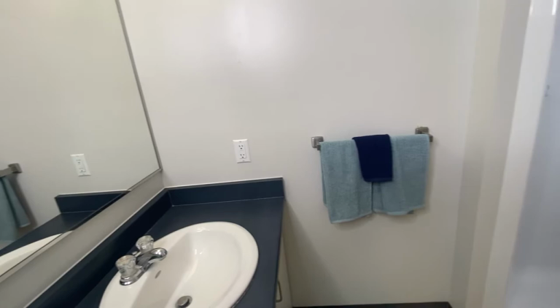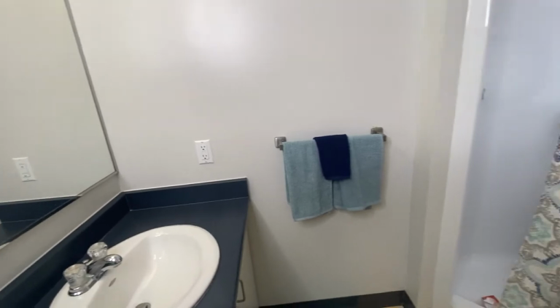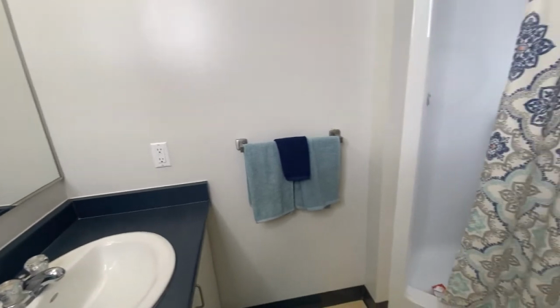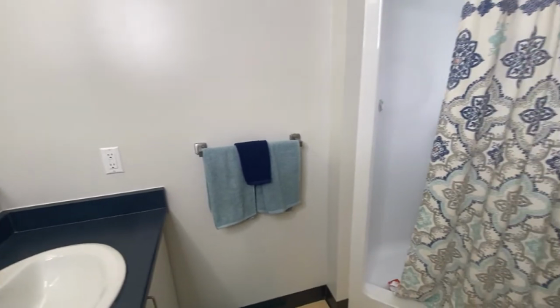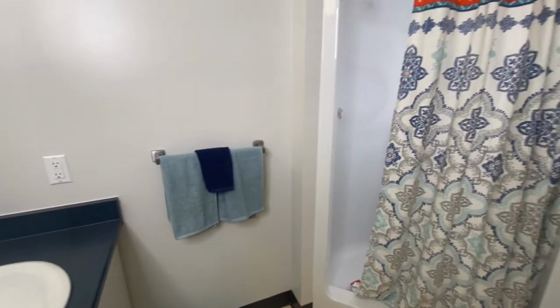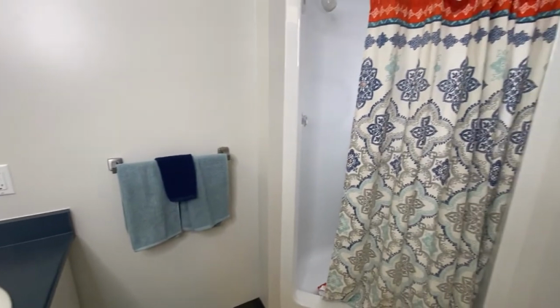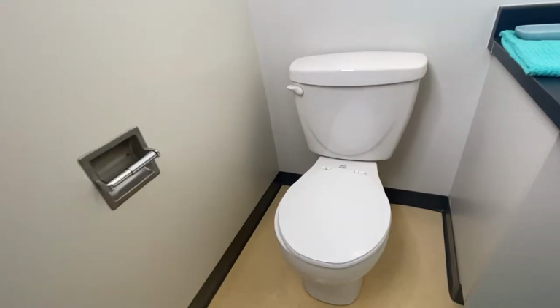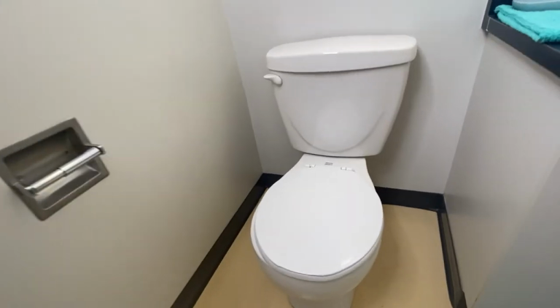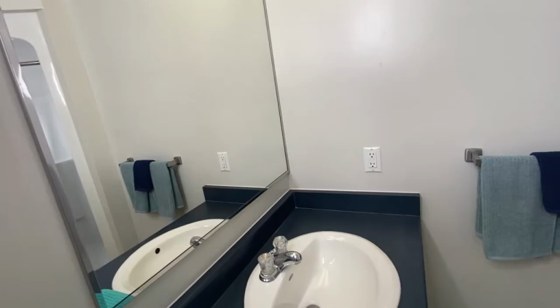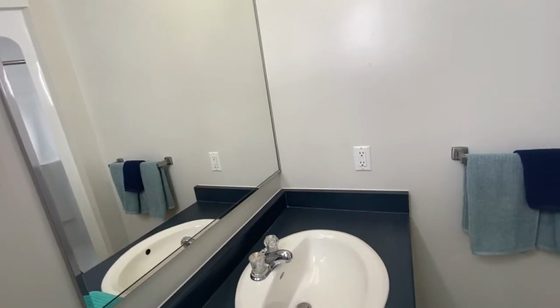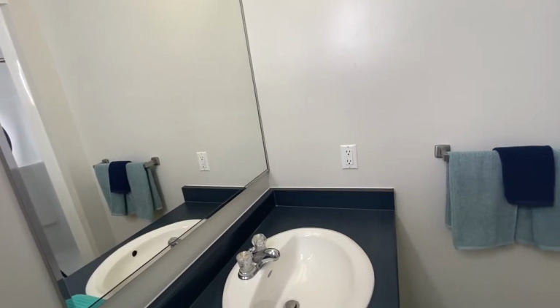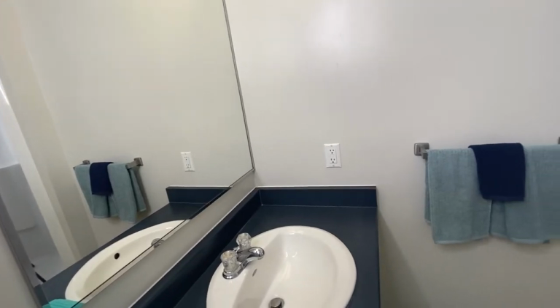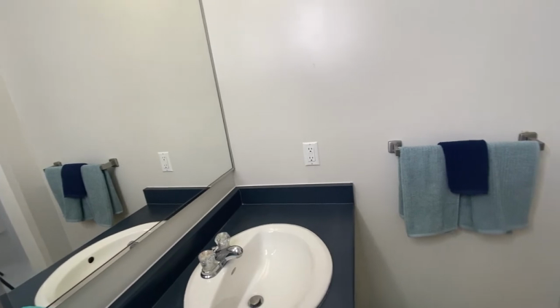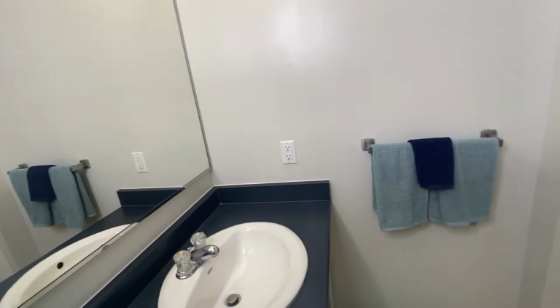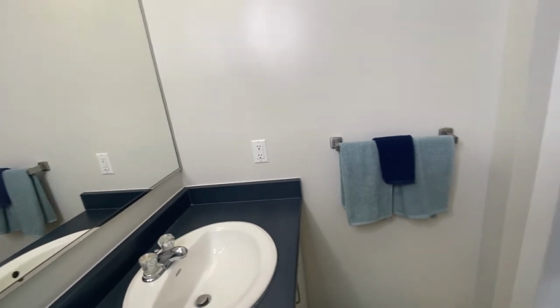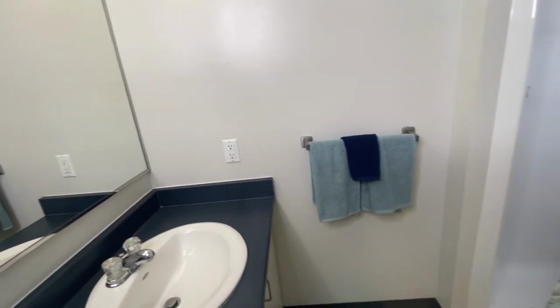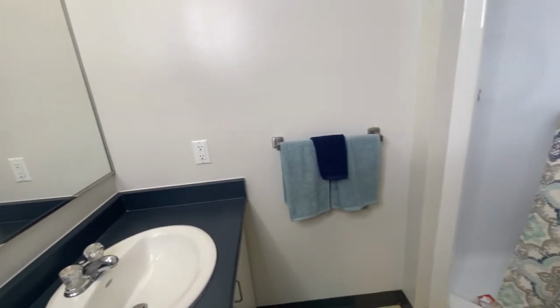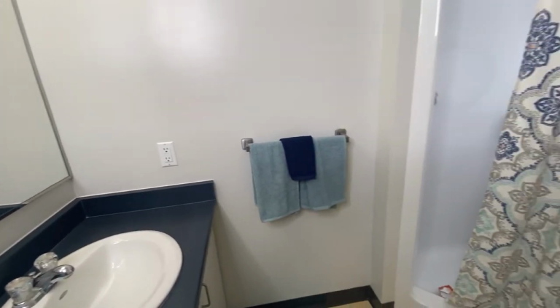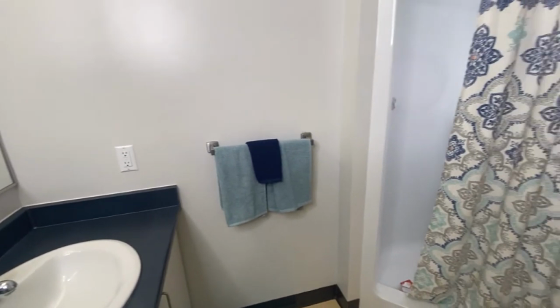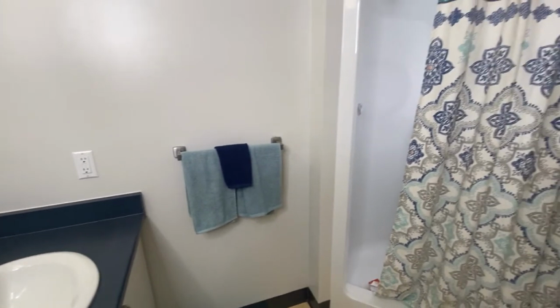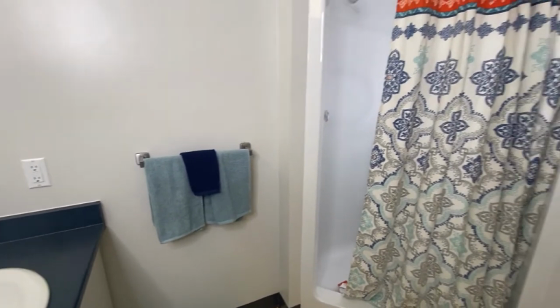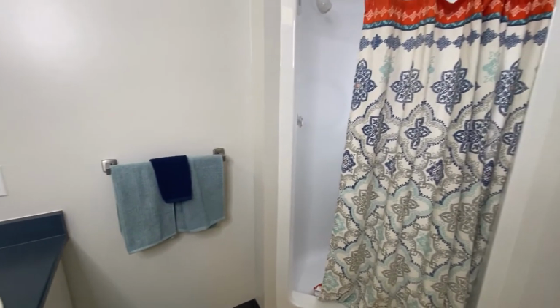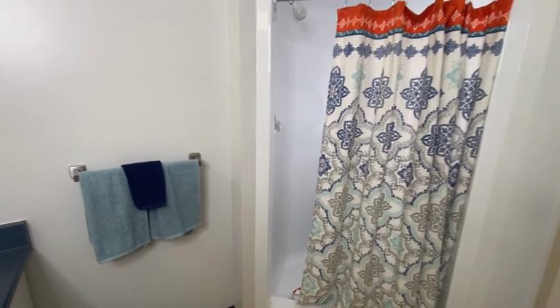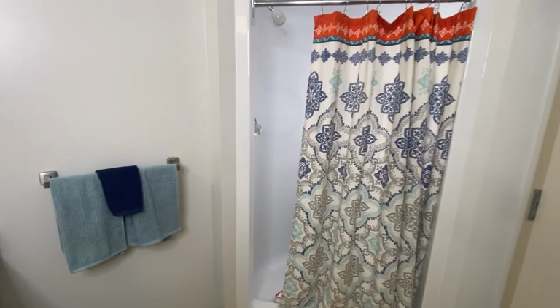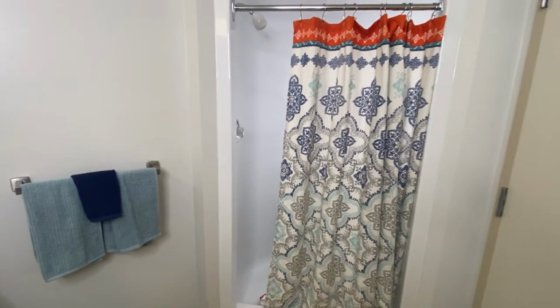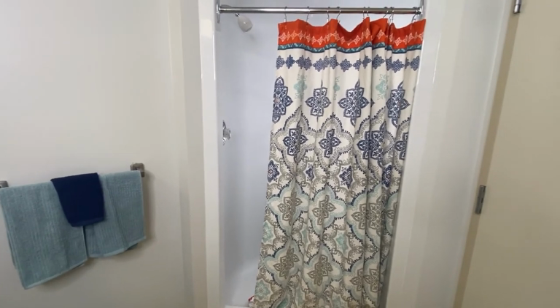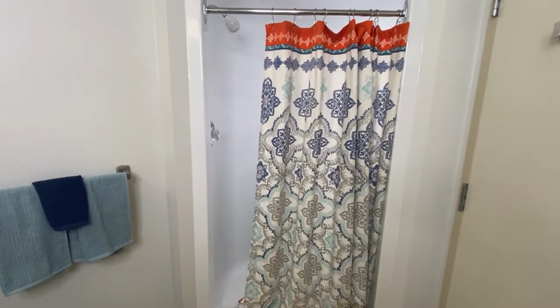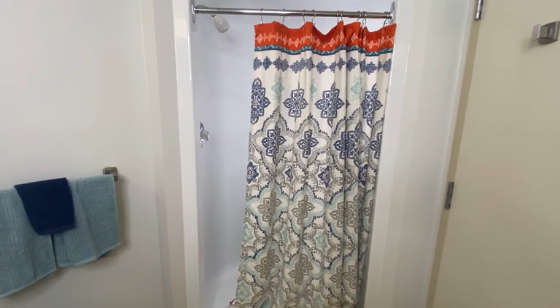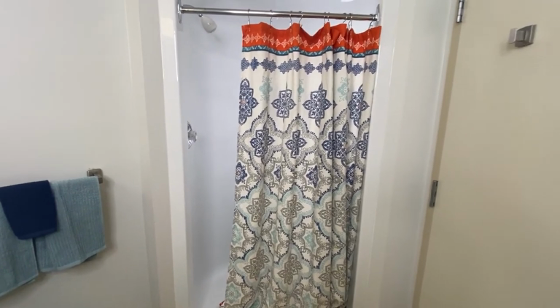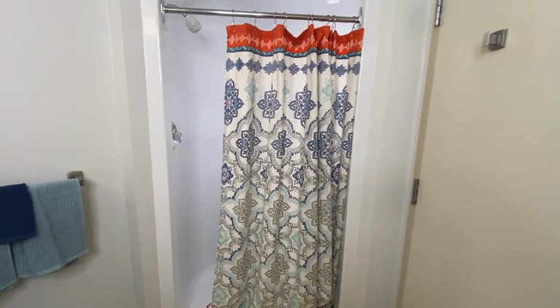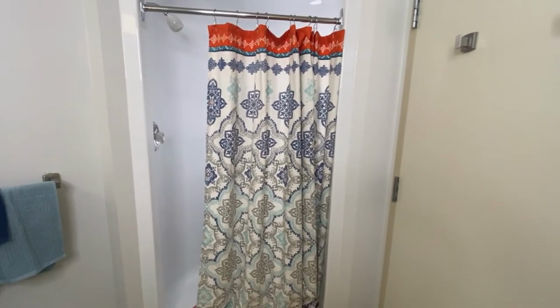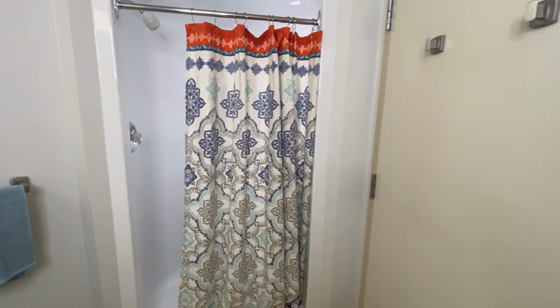Let's have a look at the three-piece washroom. It has a toilet, a sink with counter space and lots of storage underneath, plus a mirror, and the washroom also includes a stand-up shower. Just as a reminder, residents will need to provide their own towels, shower curtain, and toilet paper.